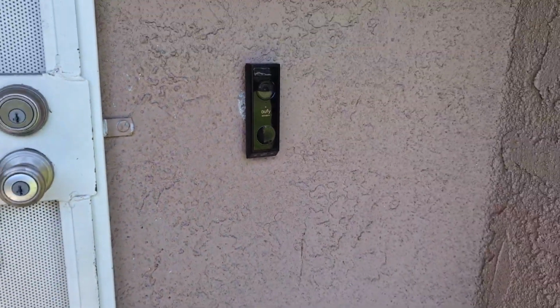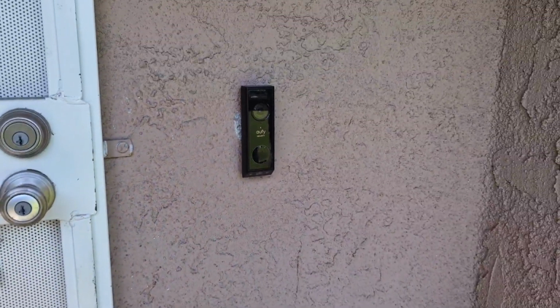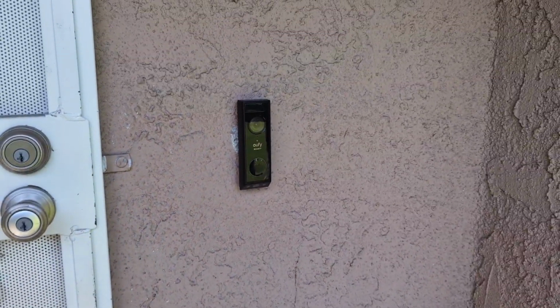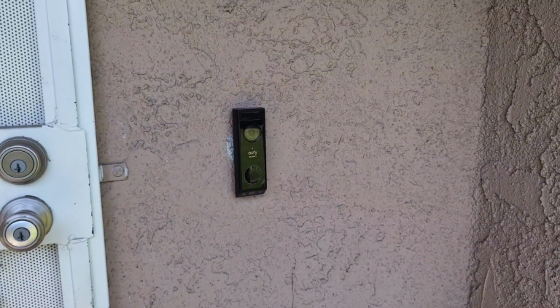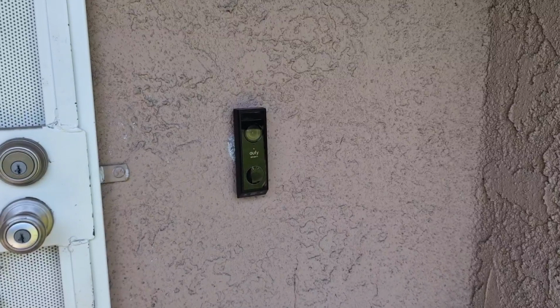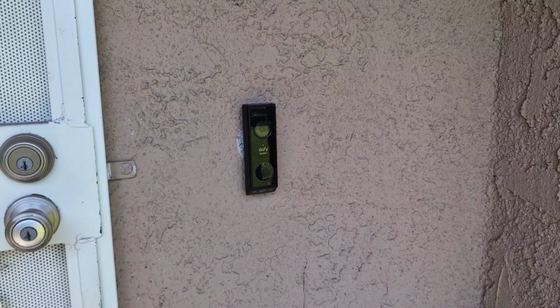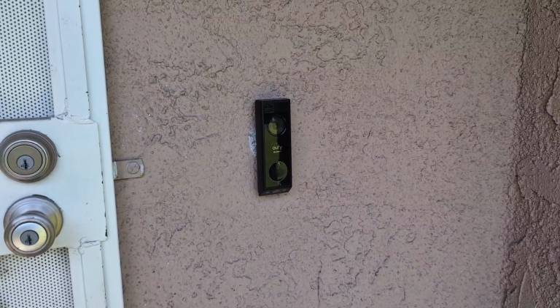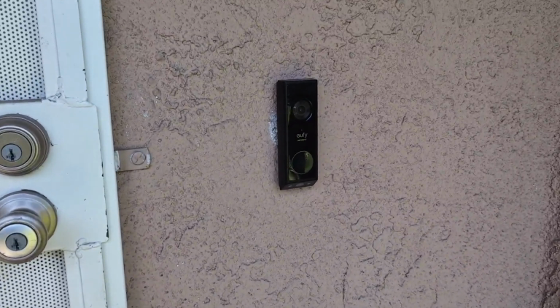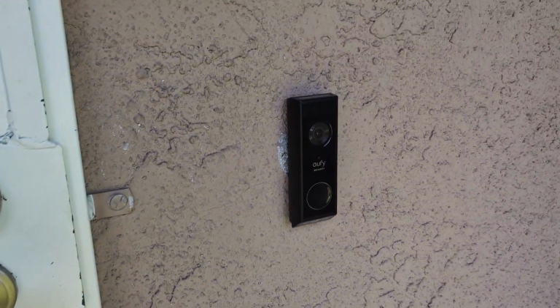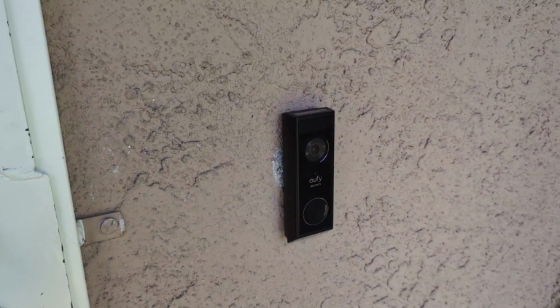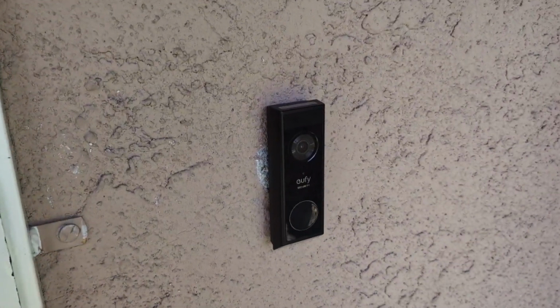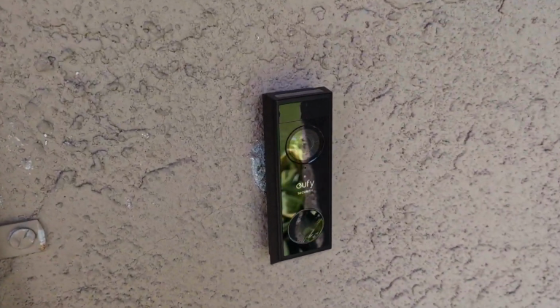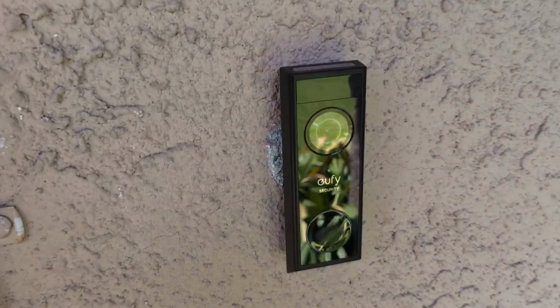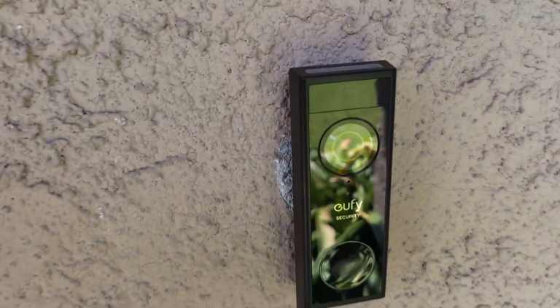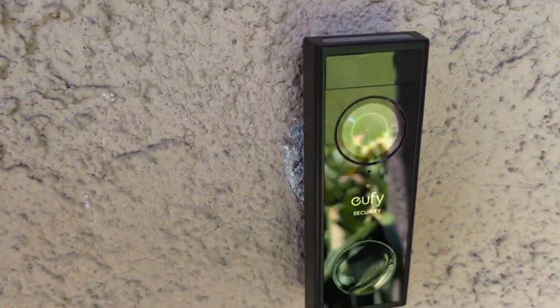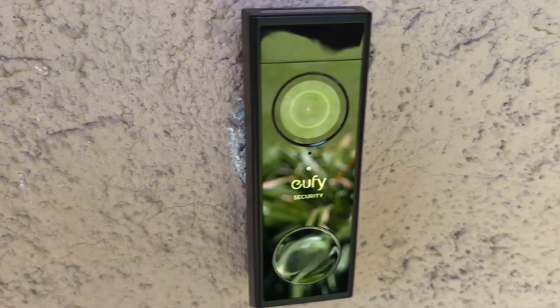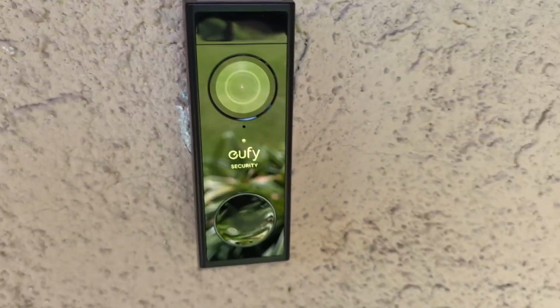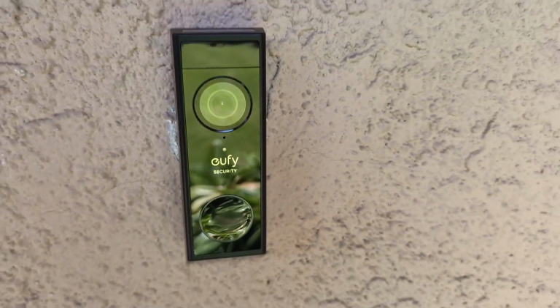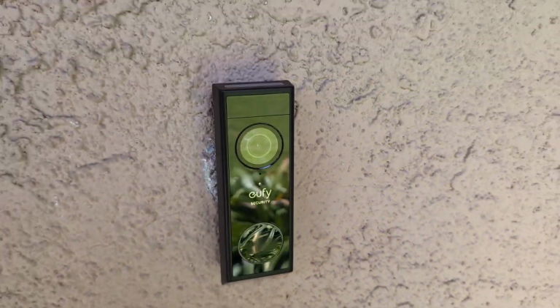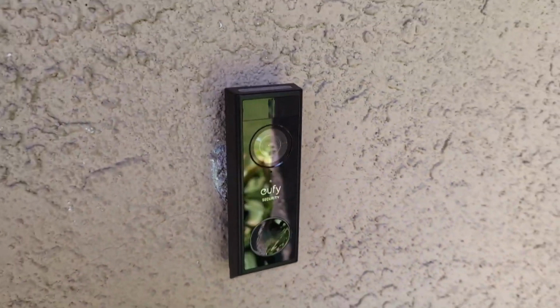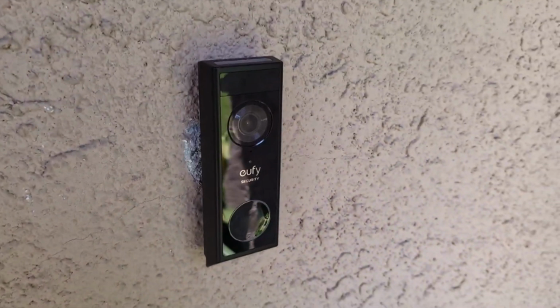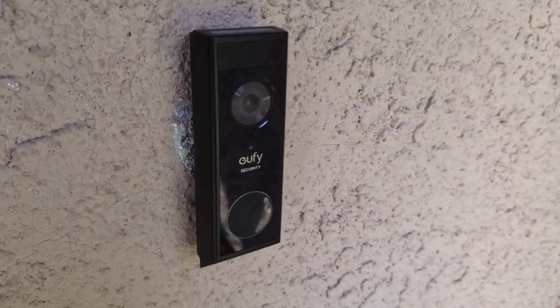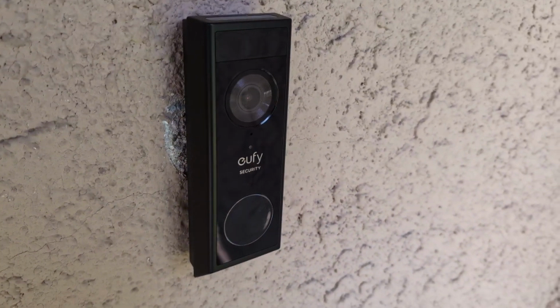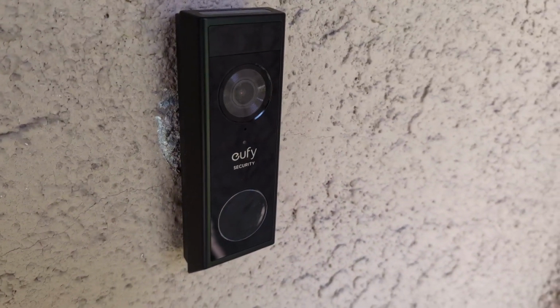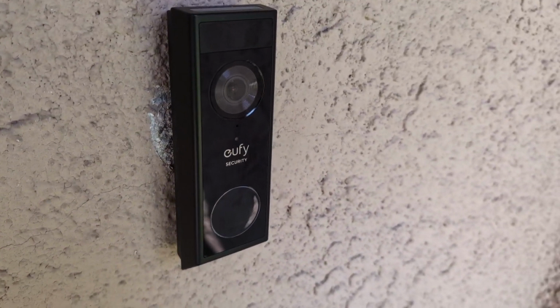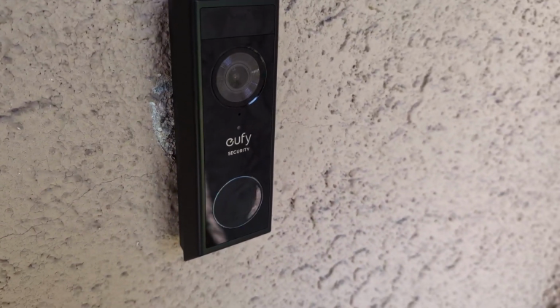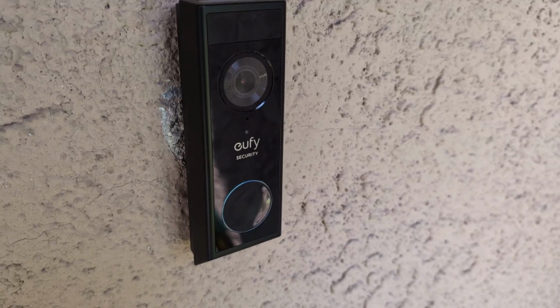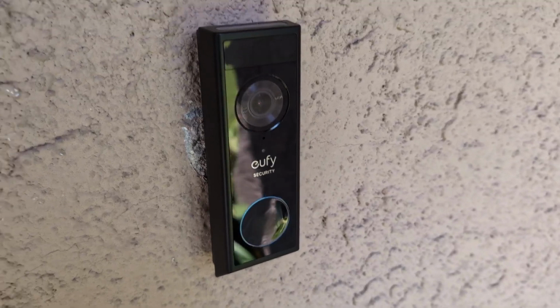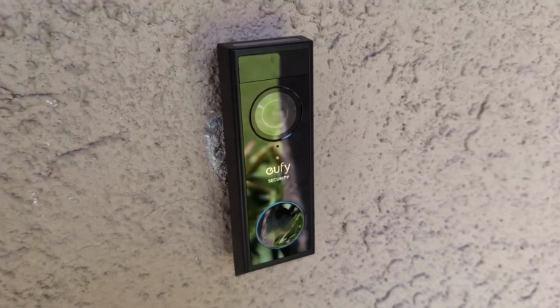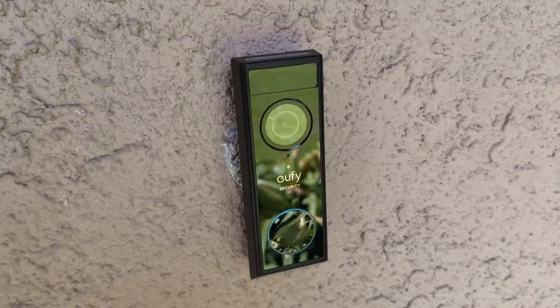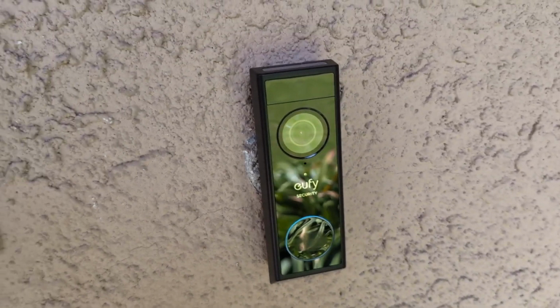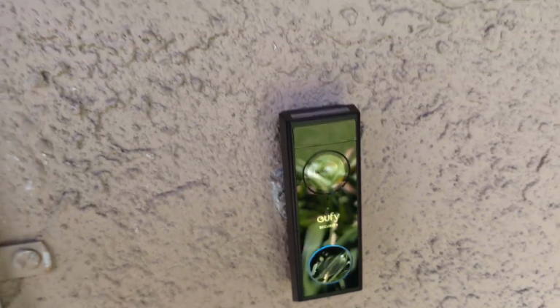I came across this one, decided to give it a try, and let me tell you guys this camera has been phenomenal. A couple cool things about this is that it does come with a 2K full HD camera providing great picture quality during the day and at night.